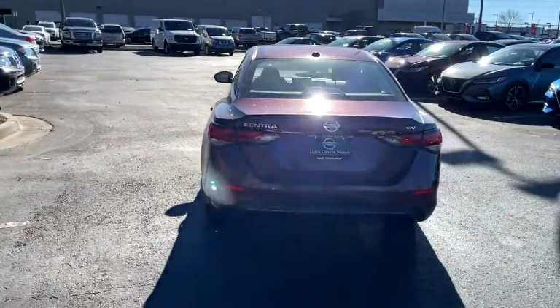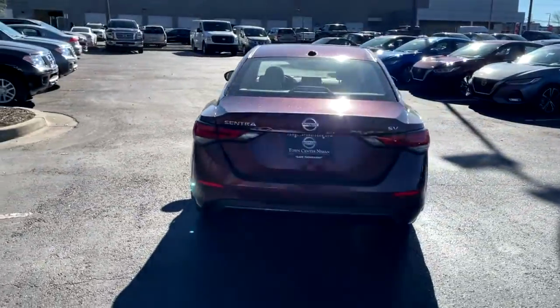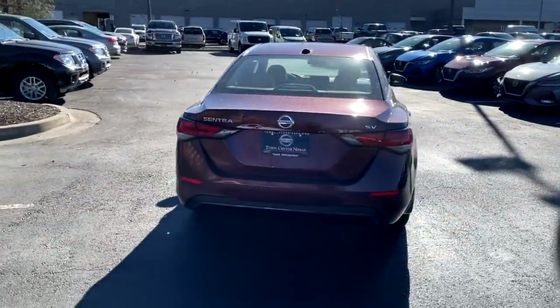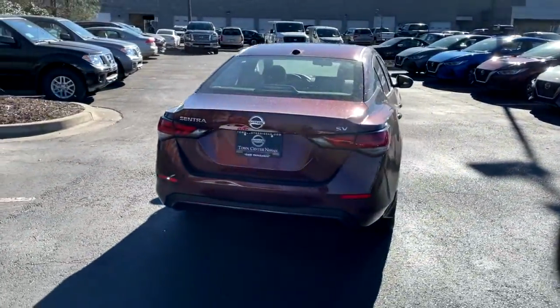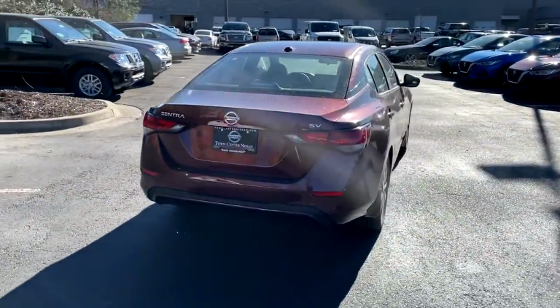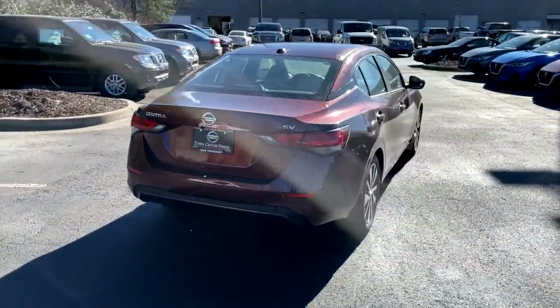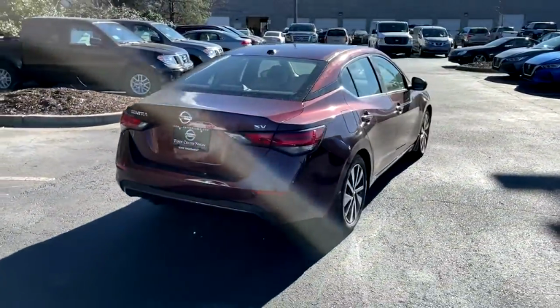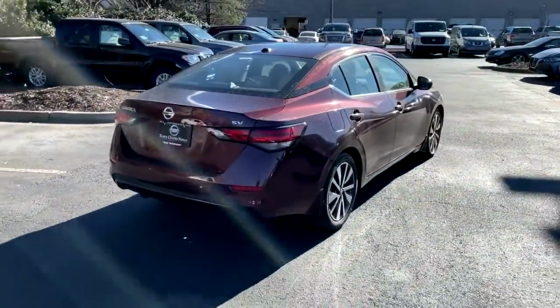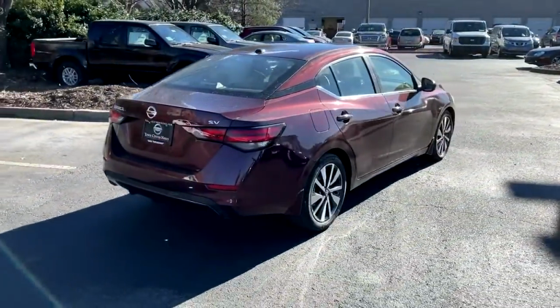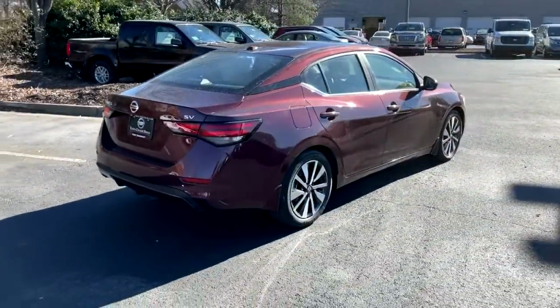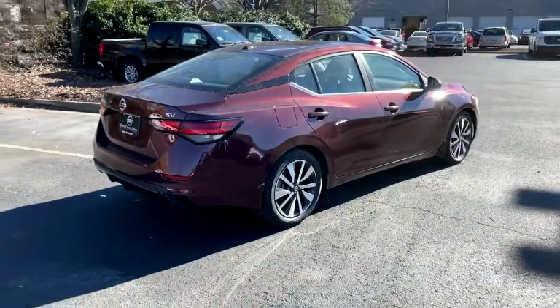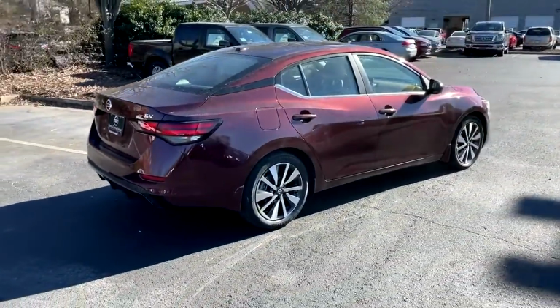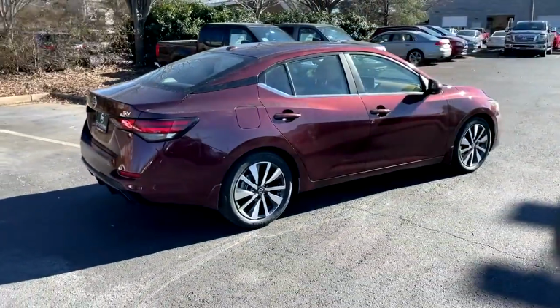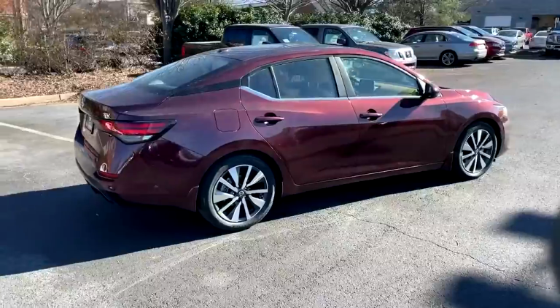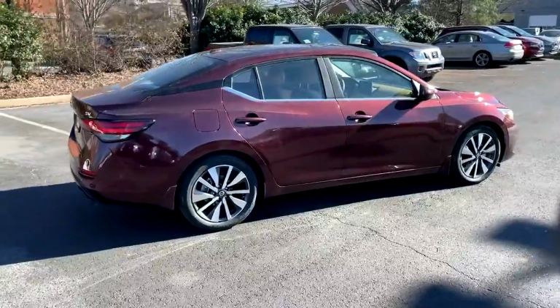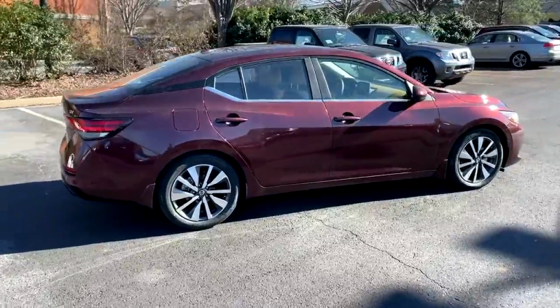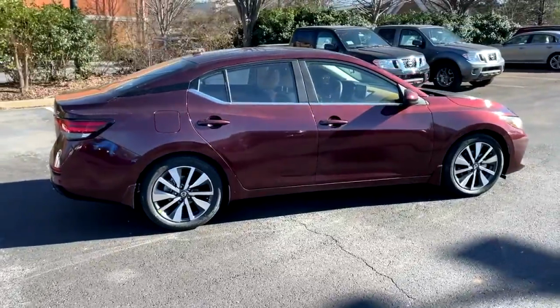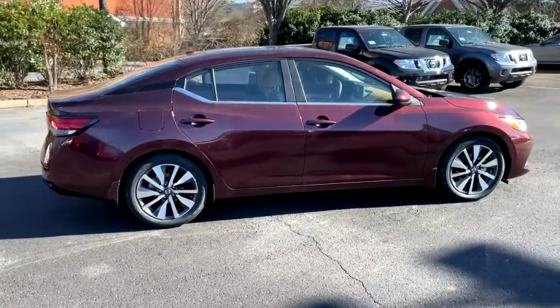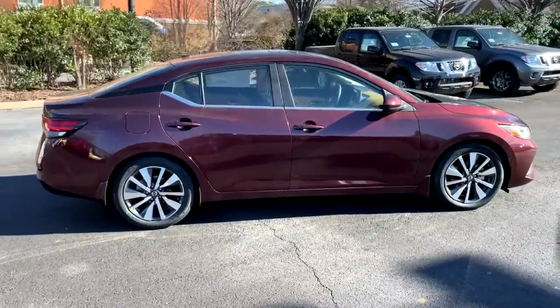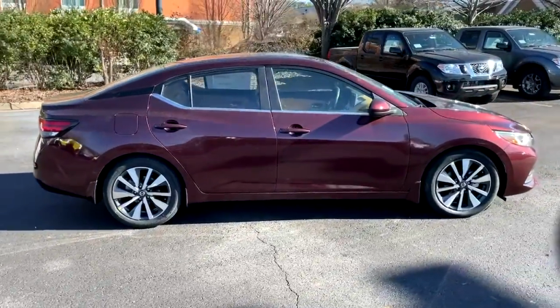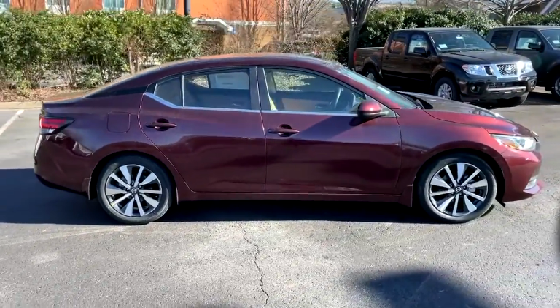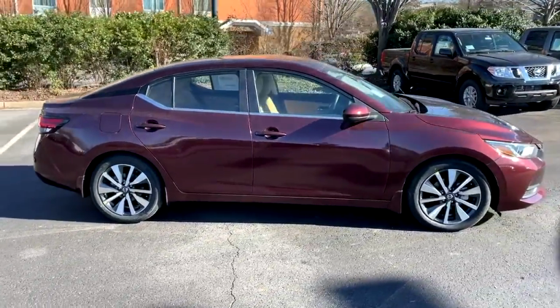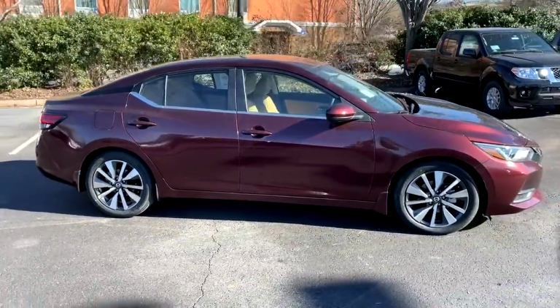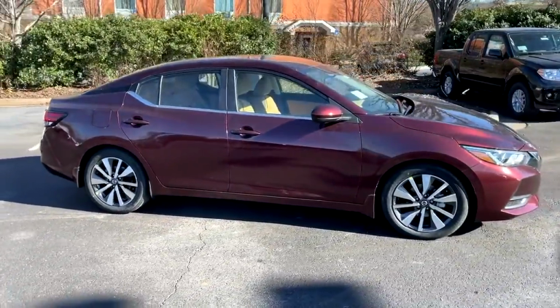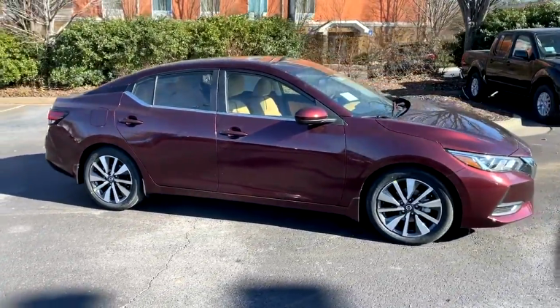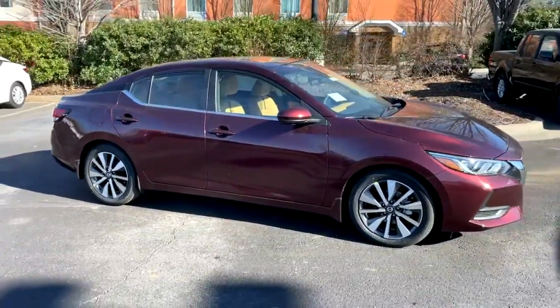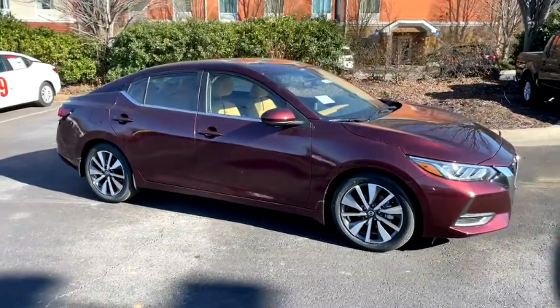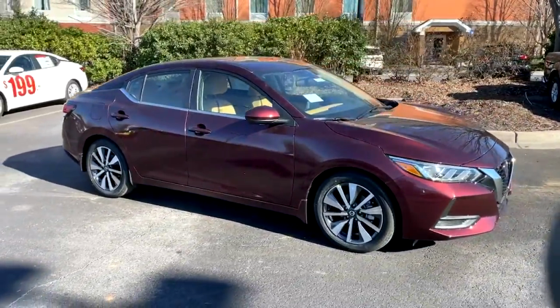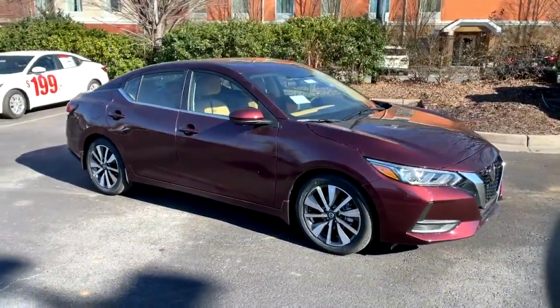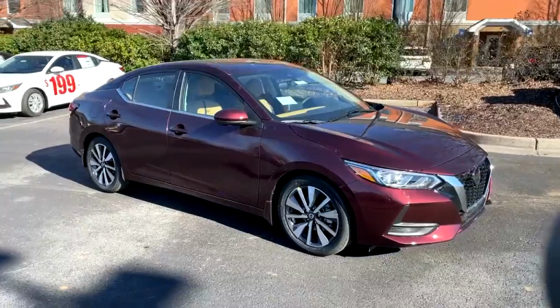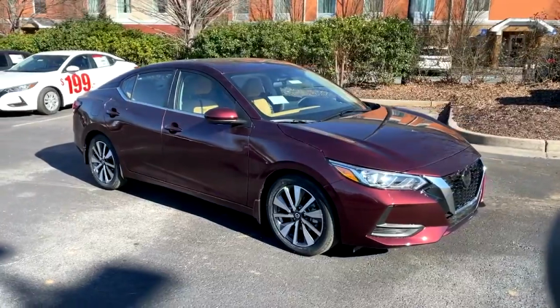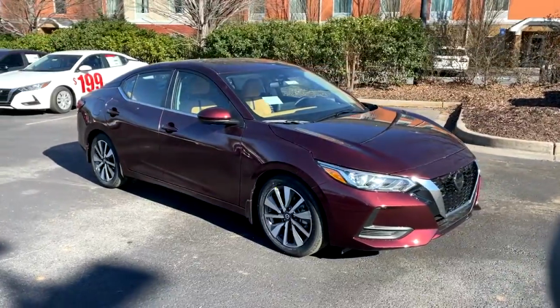These are just some of the great options this vehicle comes with: electronic stability control, trip computer, bucket seats, power windows, and power steering.